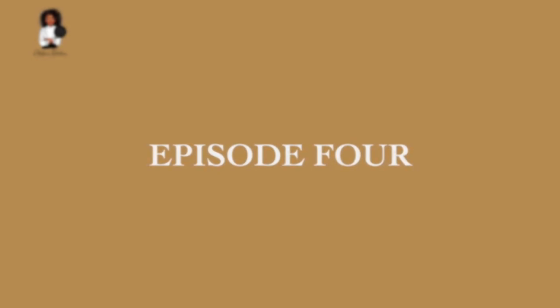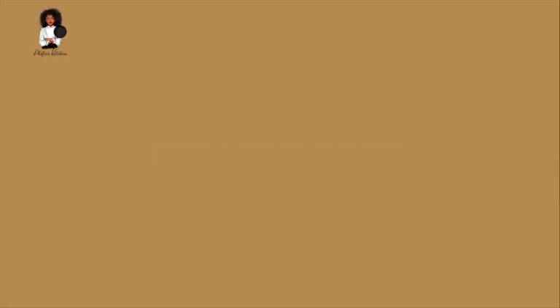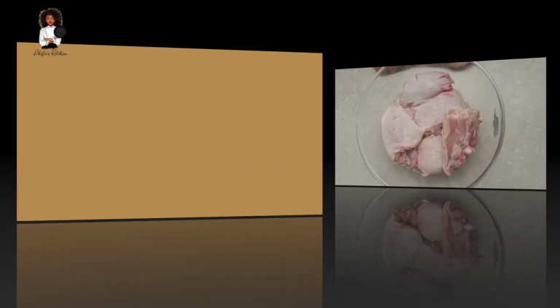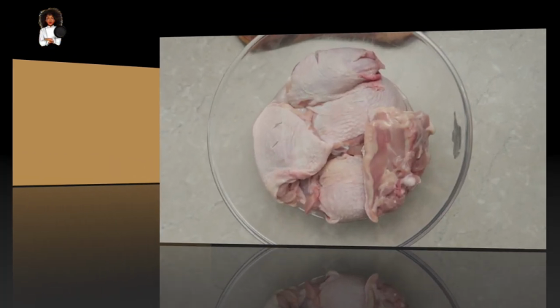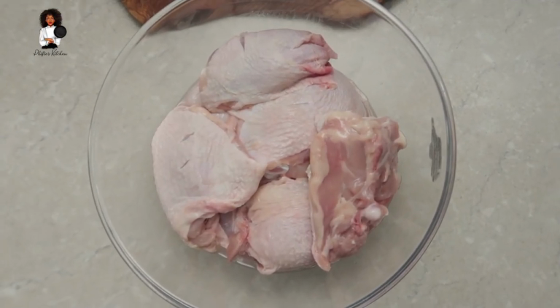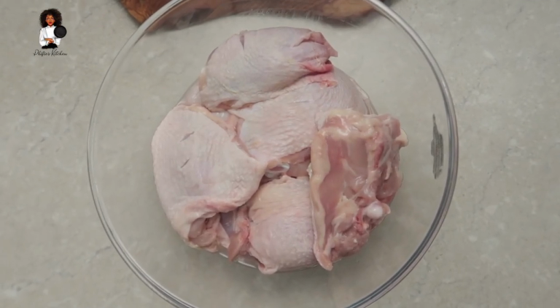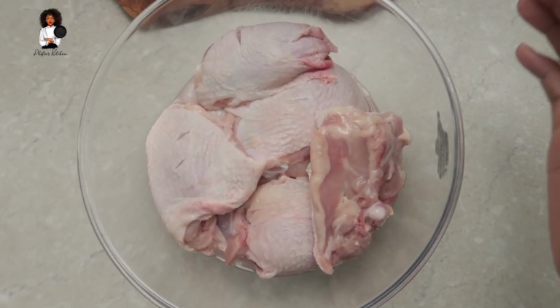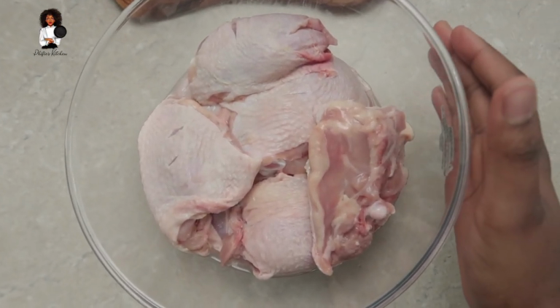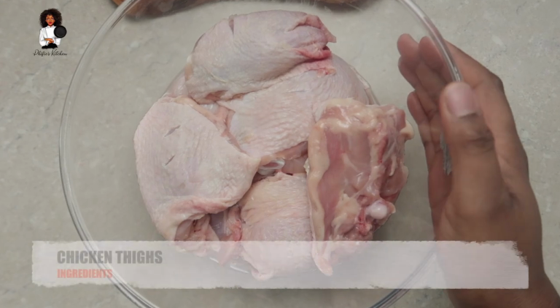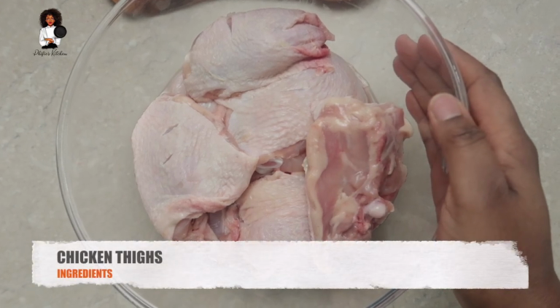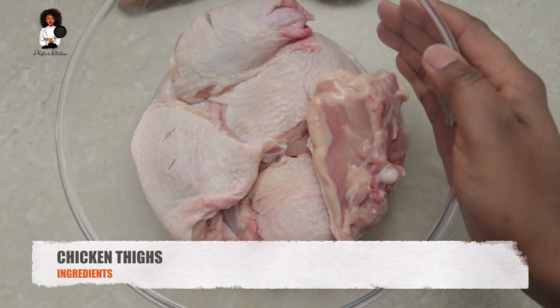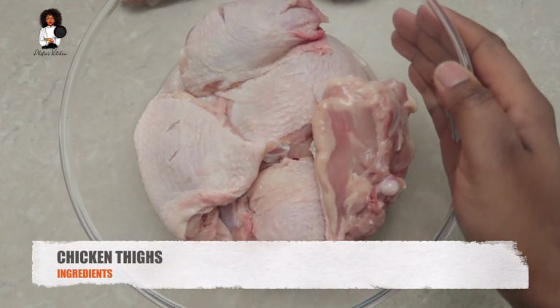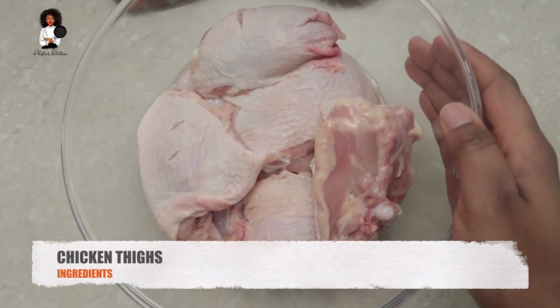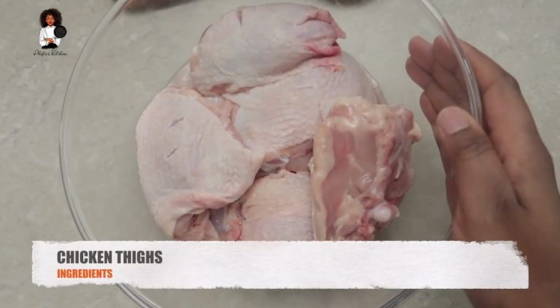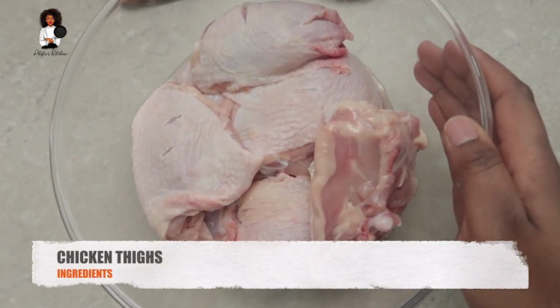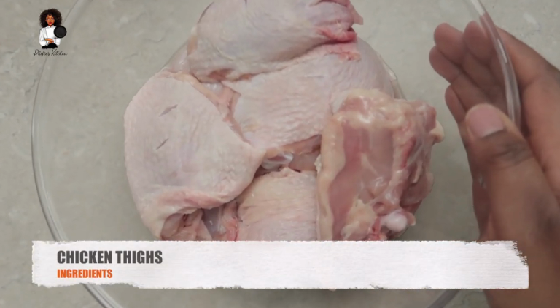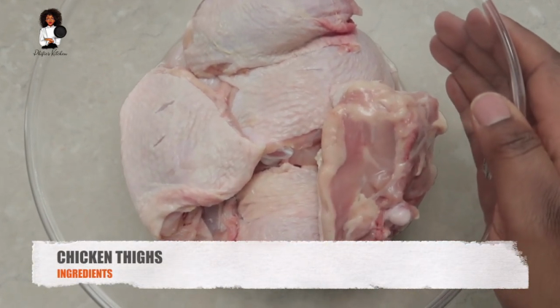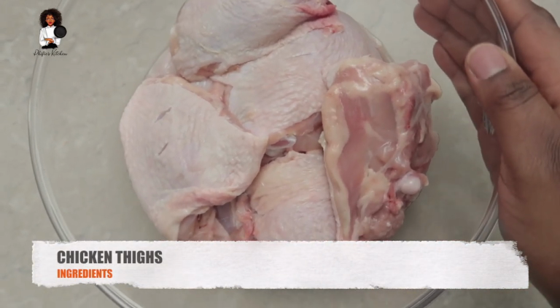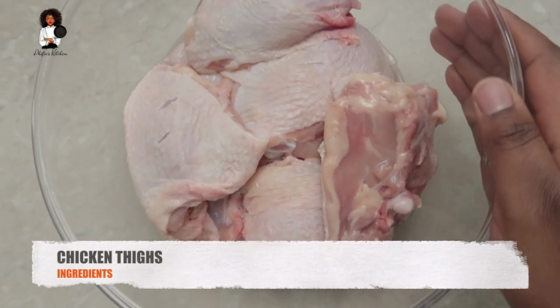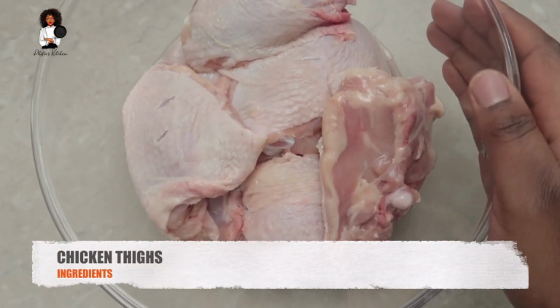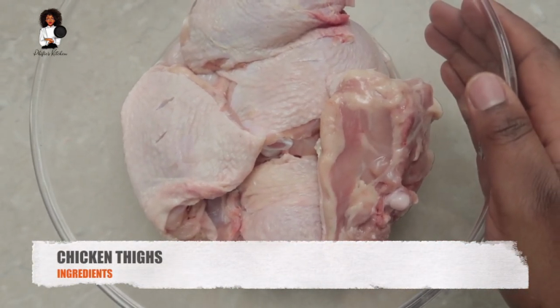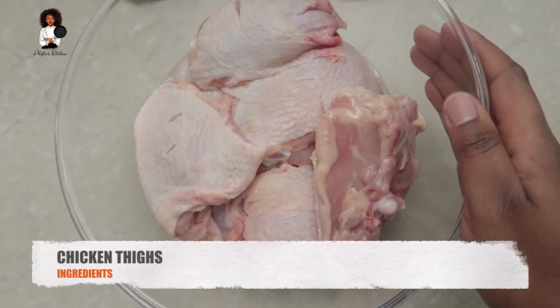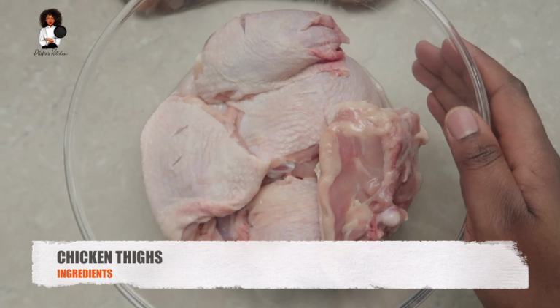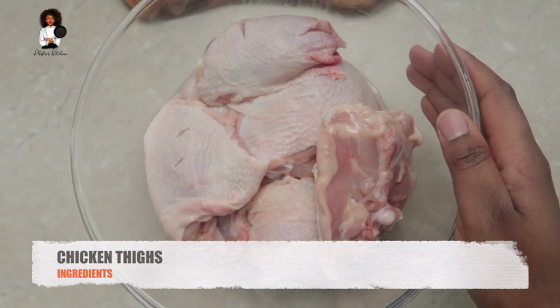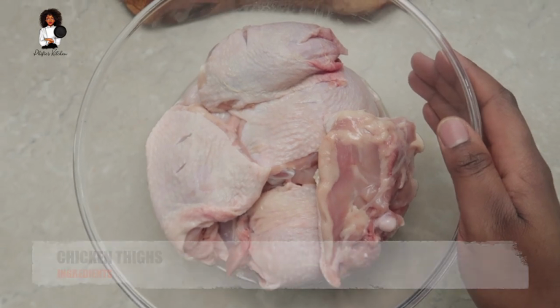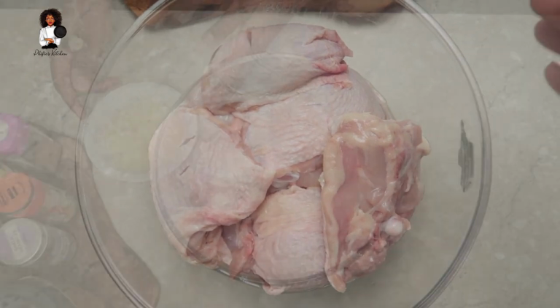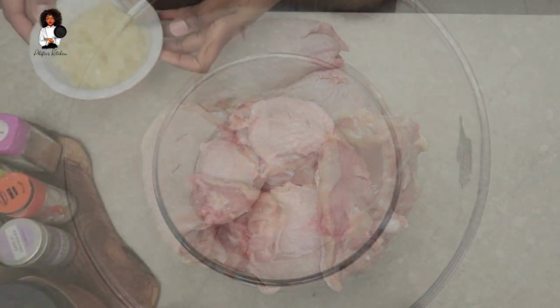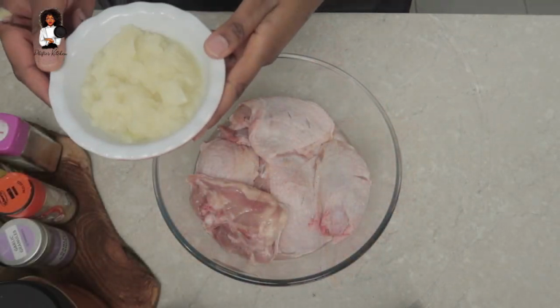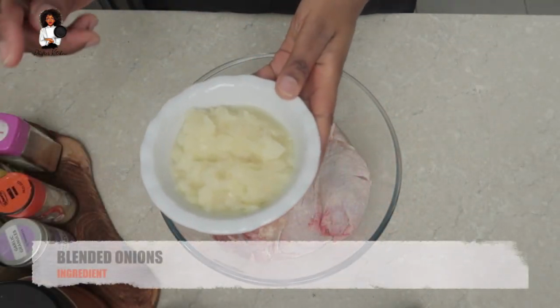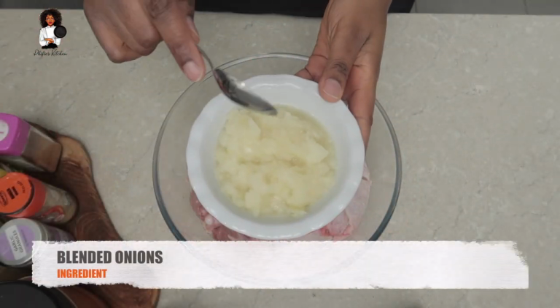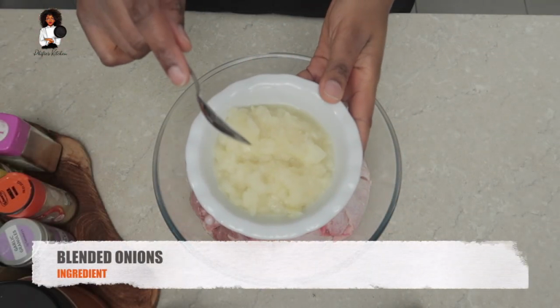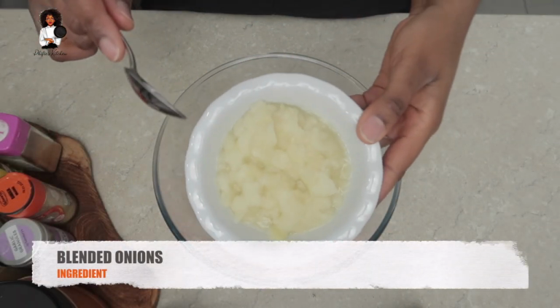On today's episode we're gonna be doing something super quick and easy. We're making some grilled chicken - the Nigerian version, the Nigerian way, my Nigerian recipe.